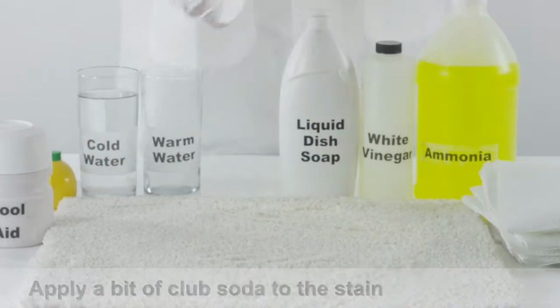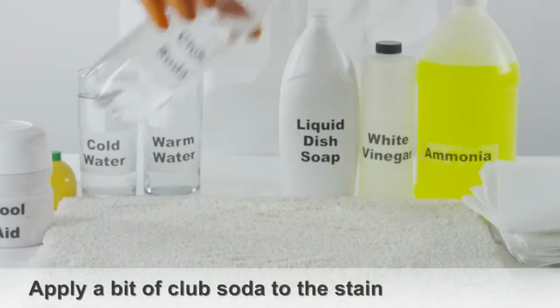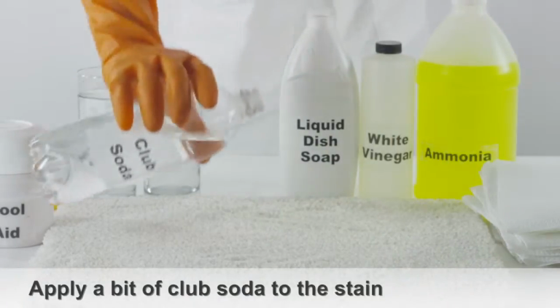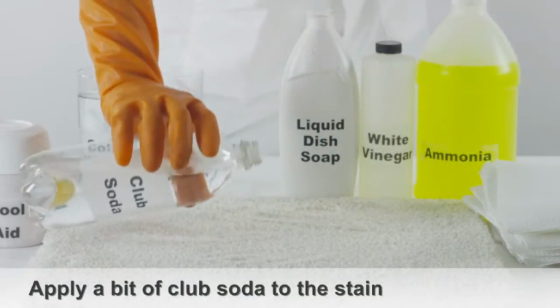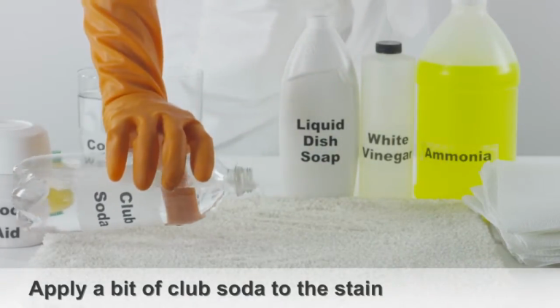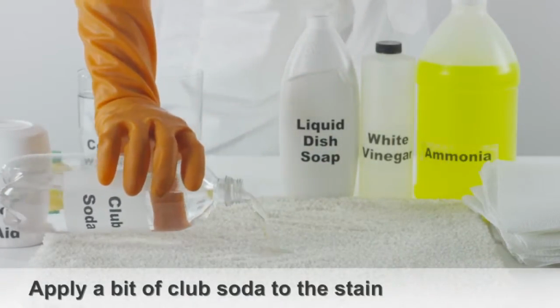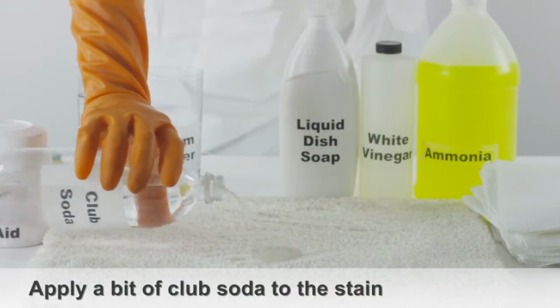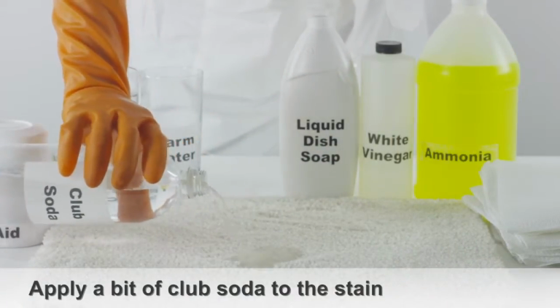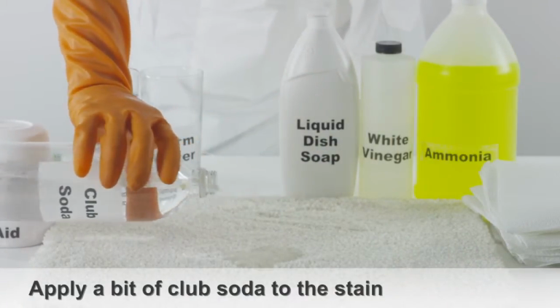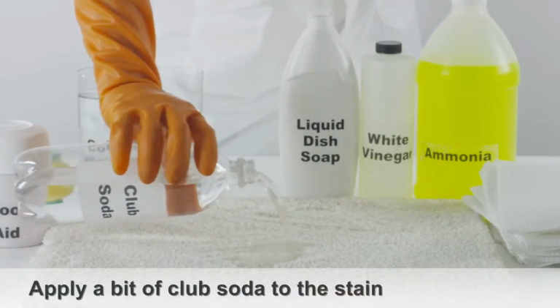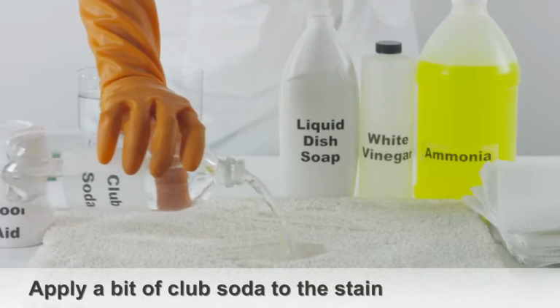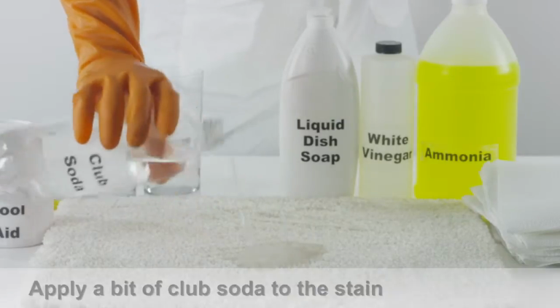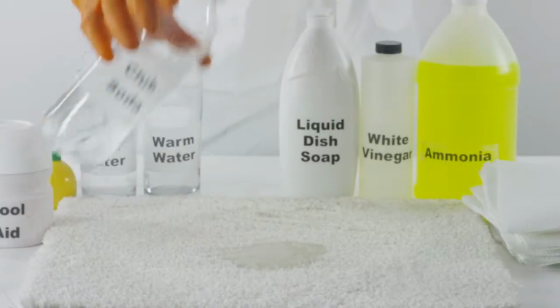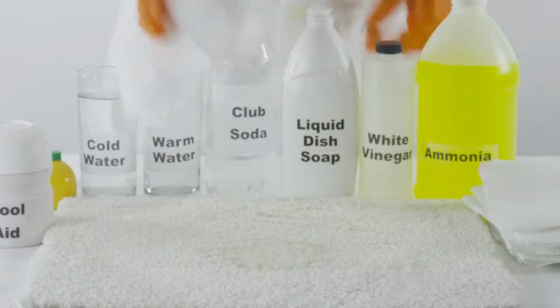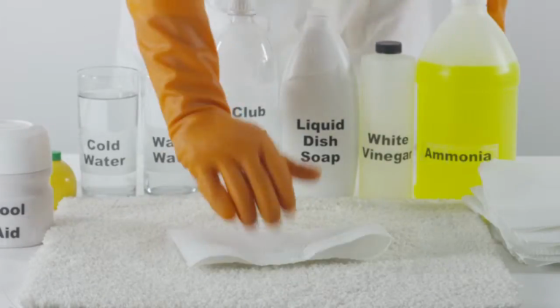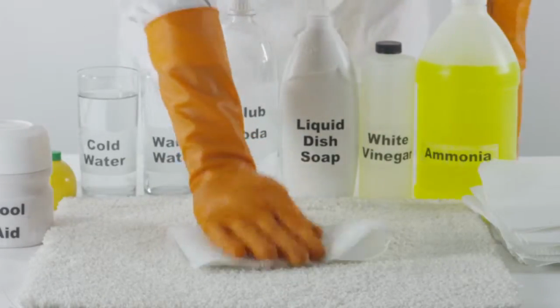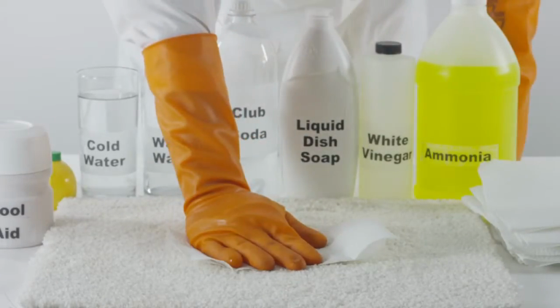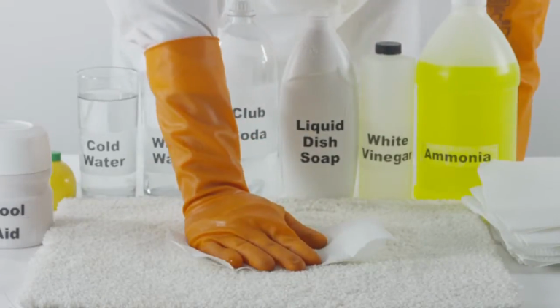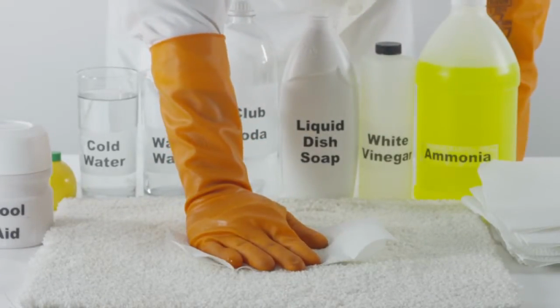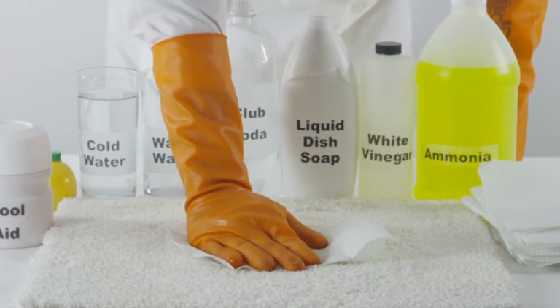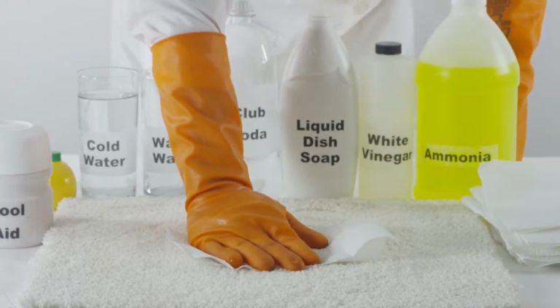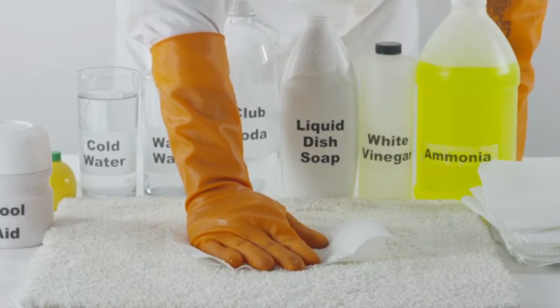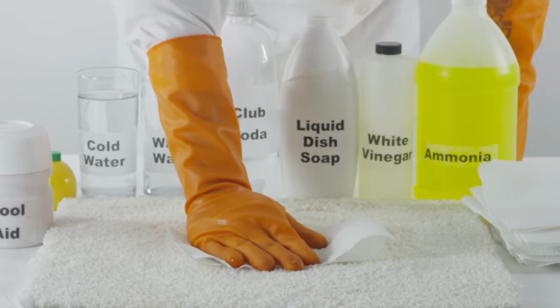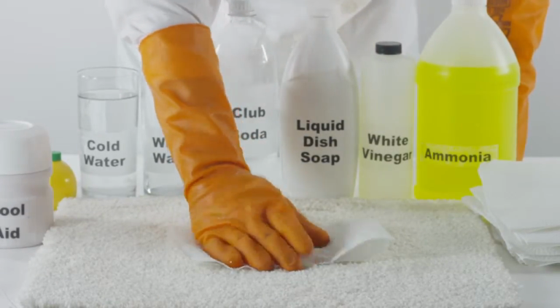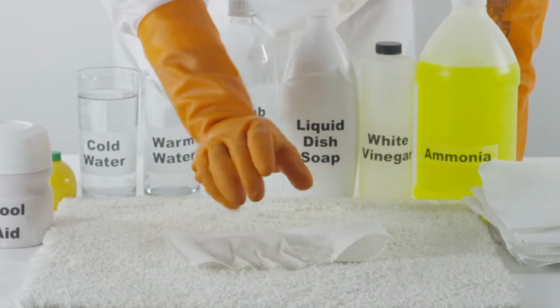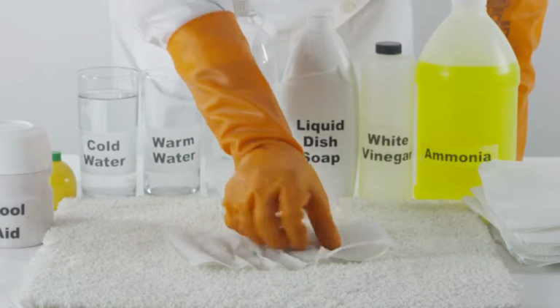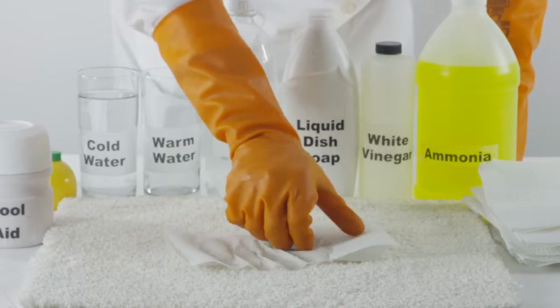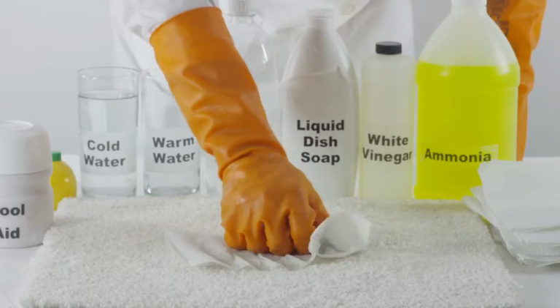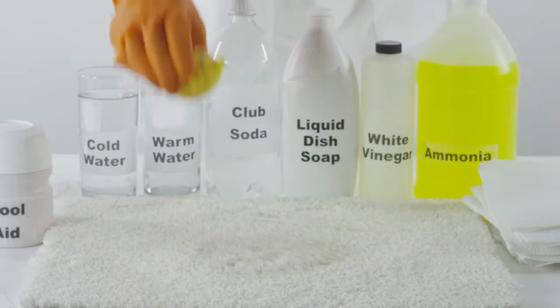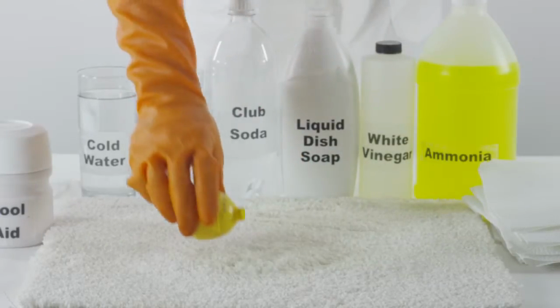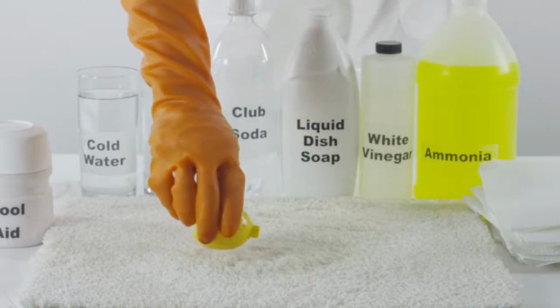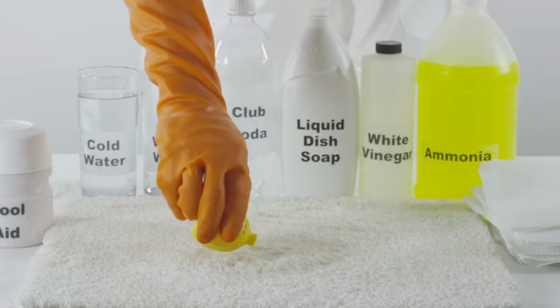Another method consists of applying a bit of club soda directly to the stain, enough to cover it completely. Blot with a clean towel until the stain lifts off the carpet.